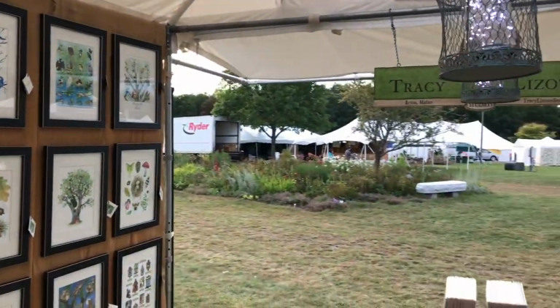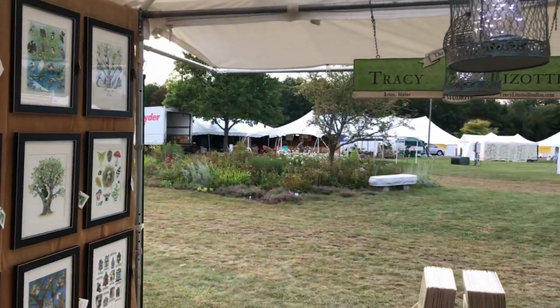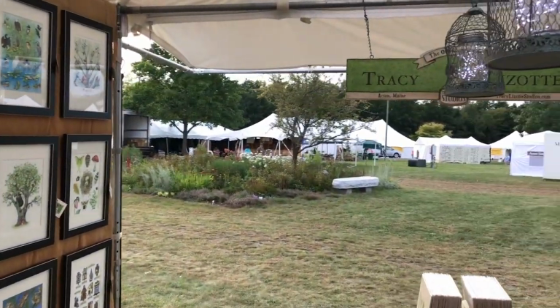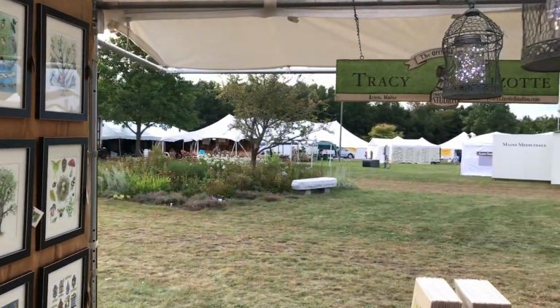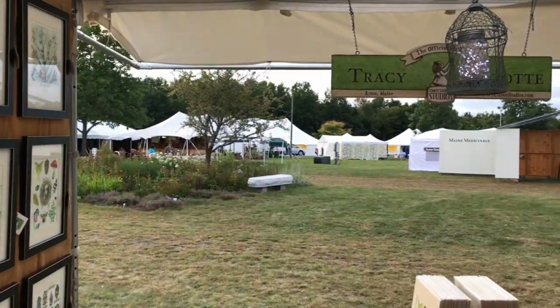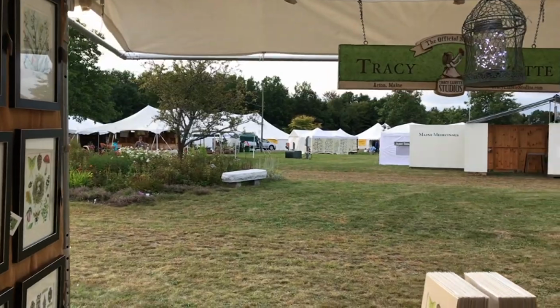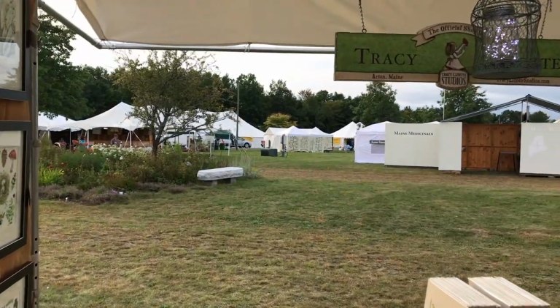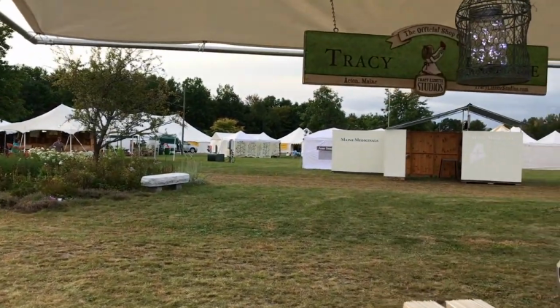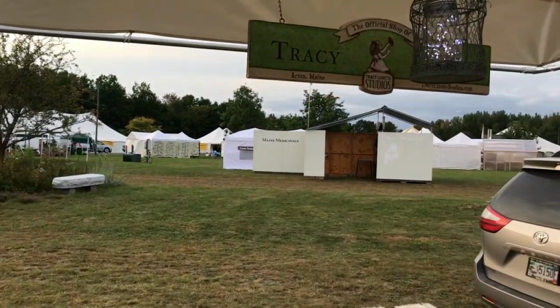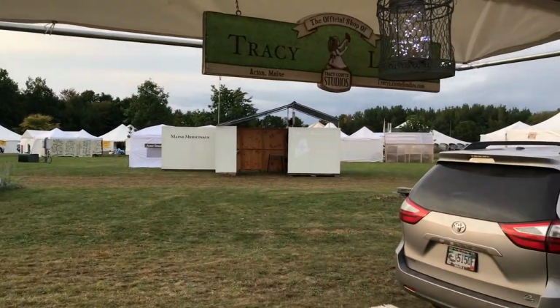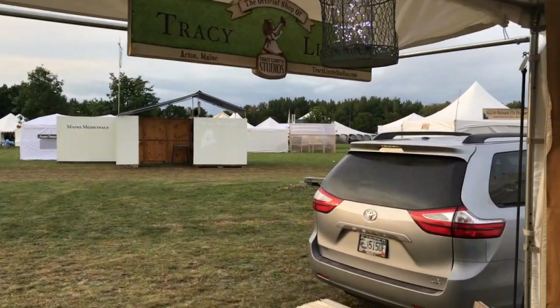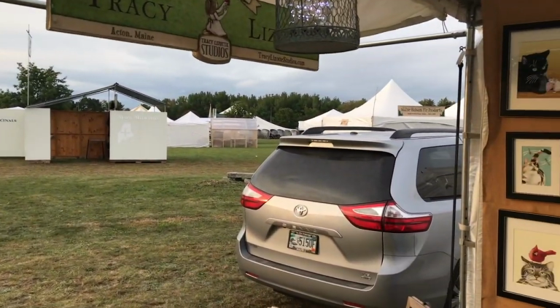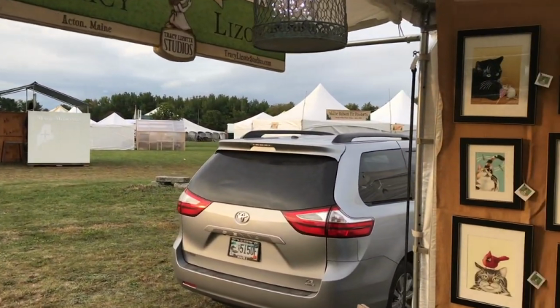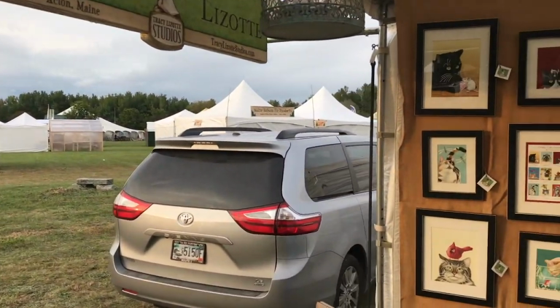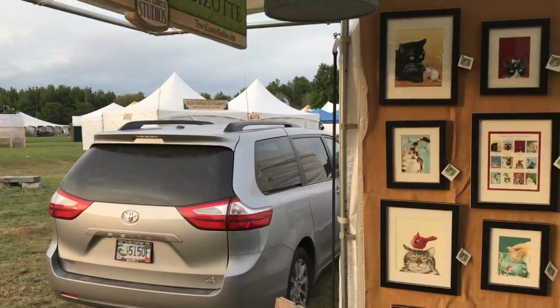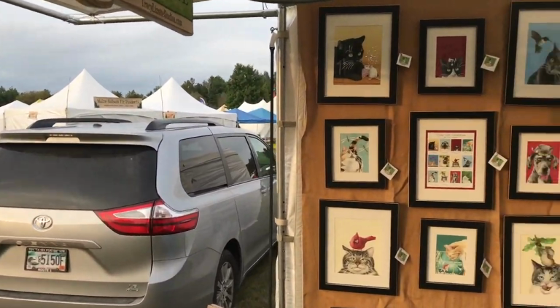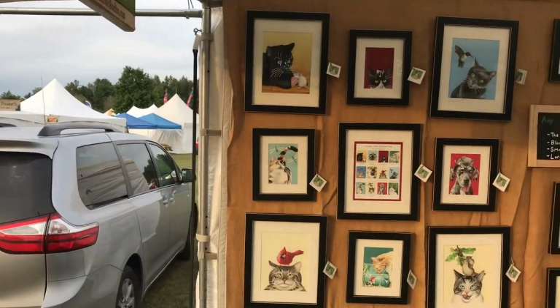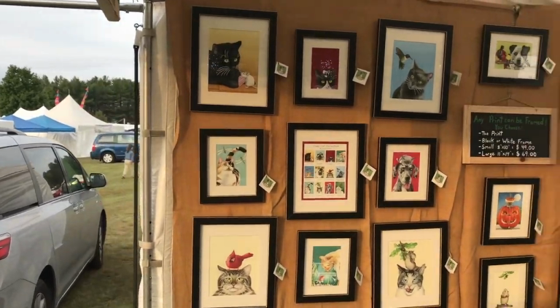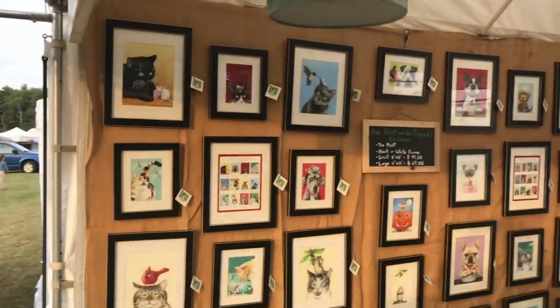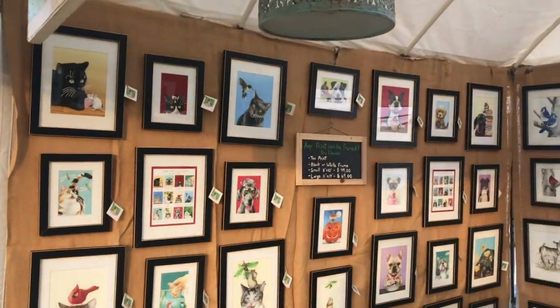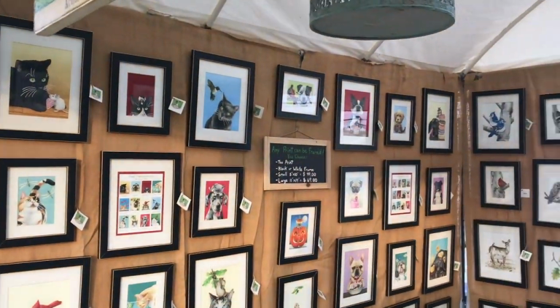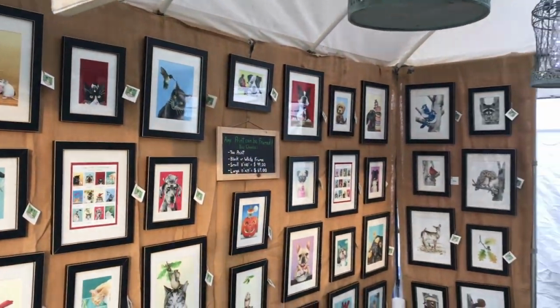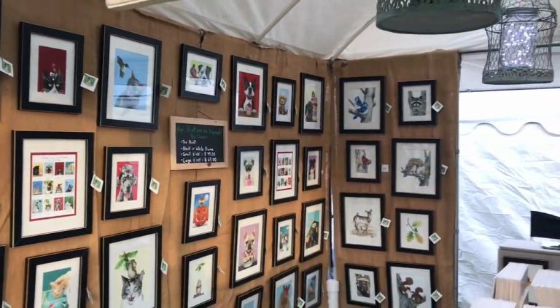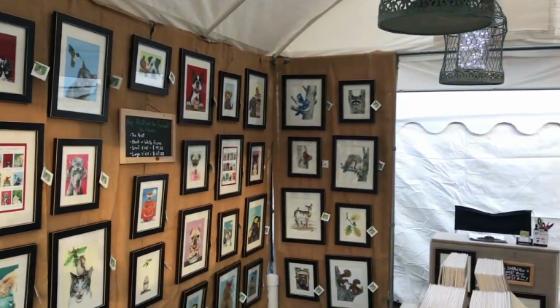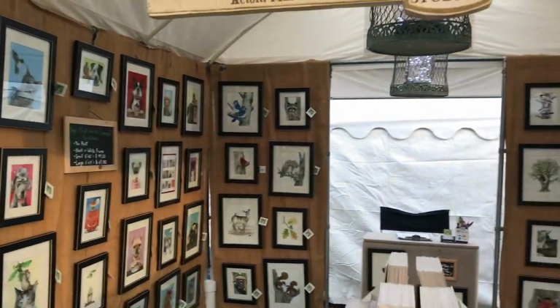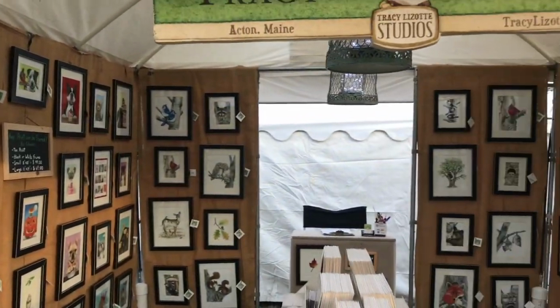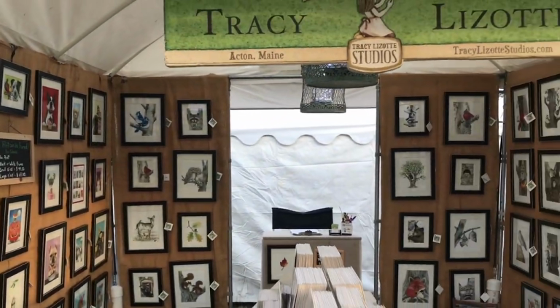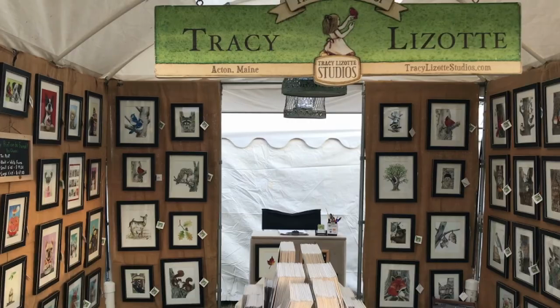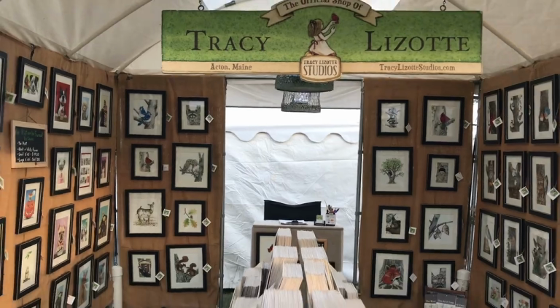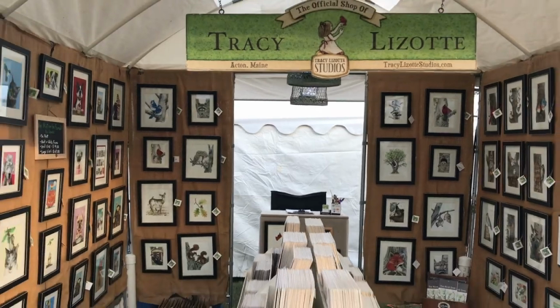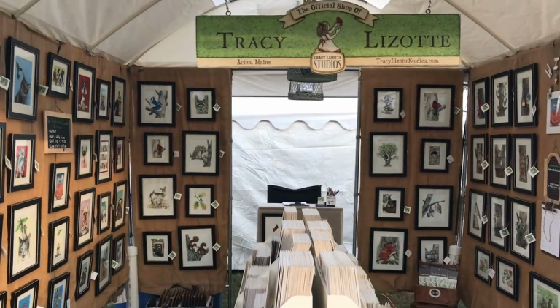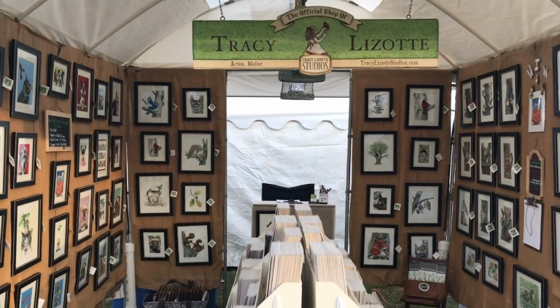Here's what the show looks like — everyone's still setting up, we're getting ready to go. This is a three-day event that runs Friday through Sunday. This is one of 26 shows that I participated in this year, and you can see these shows on my website on my show page.